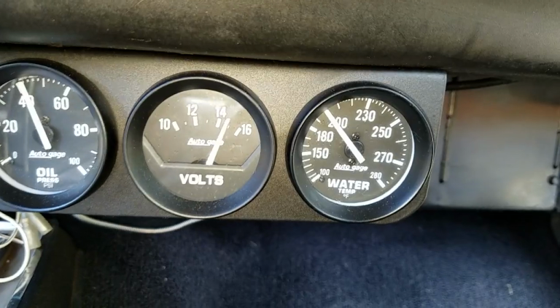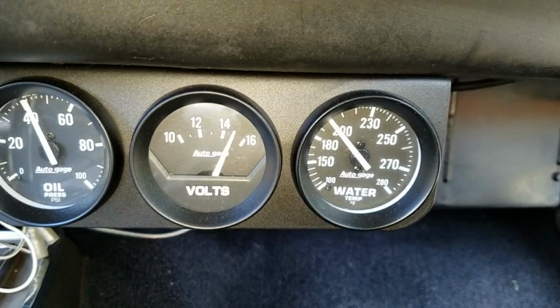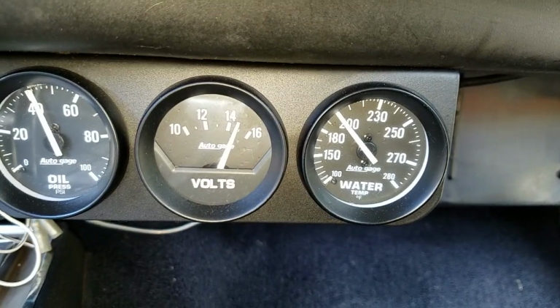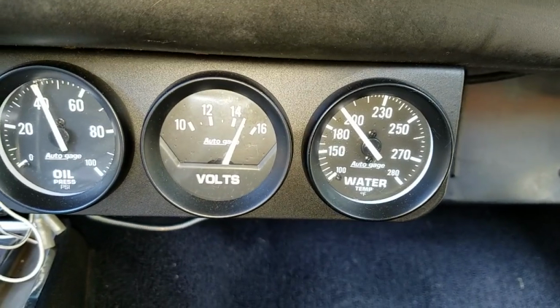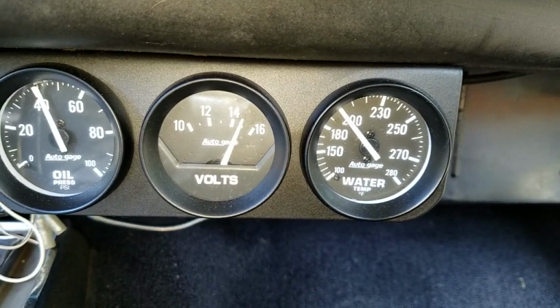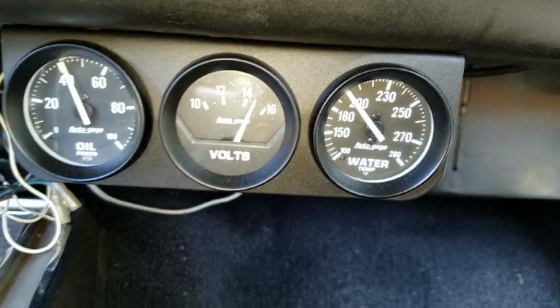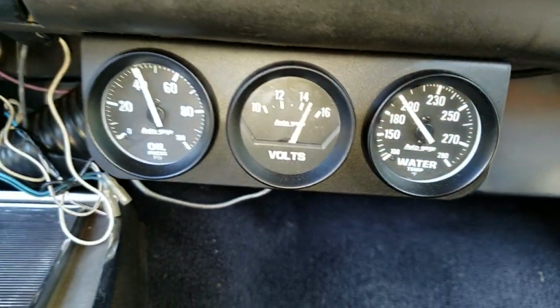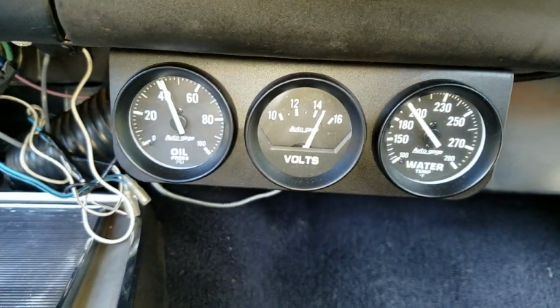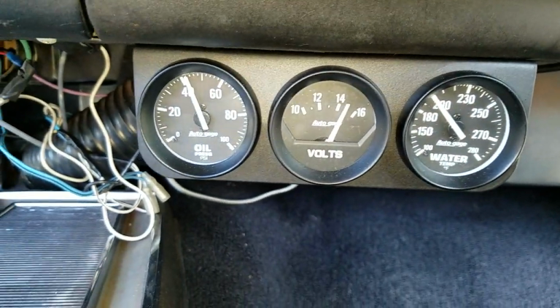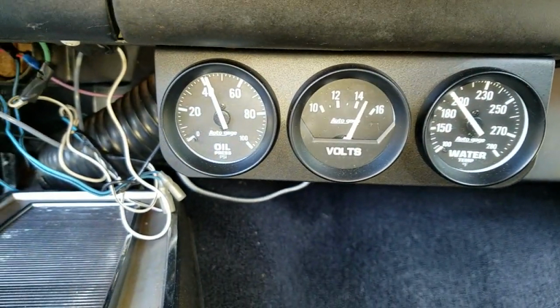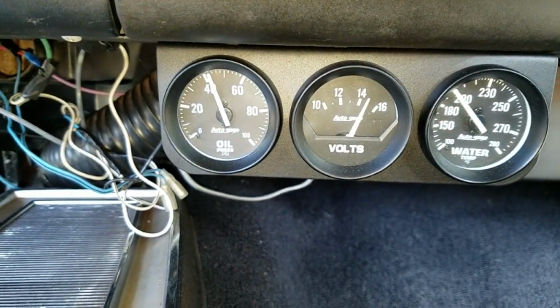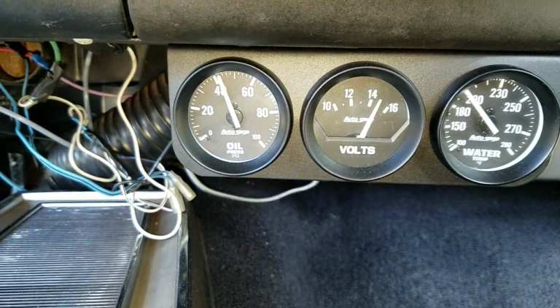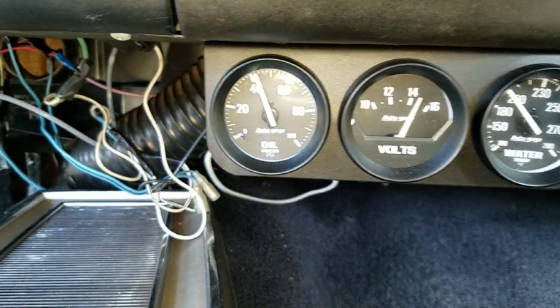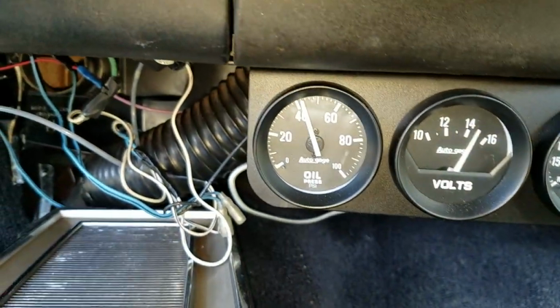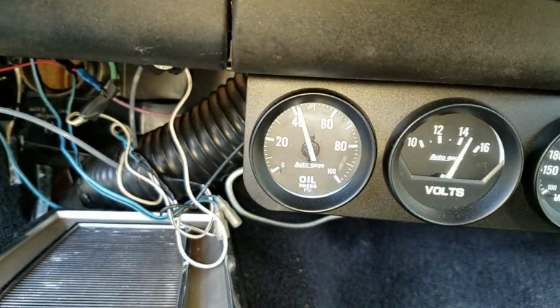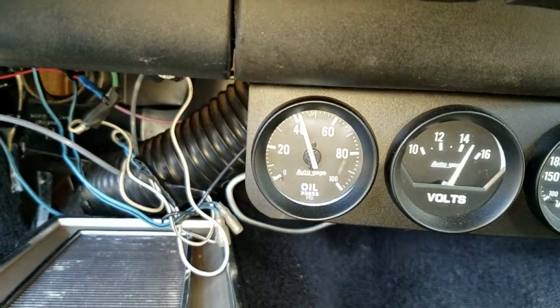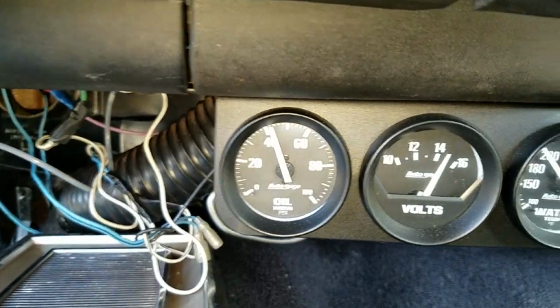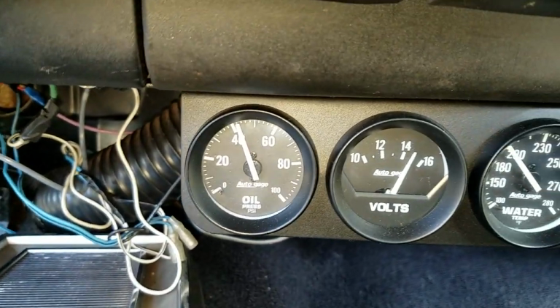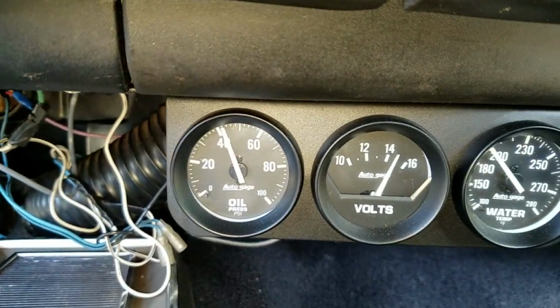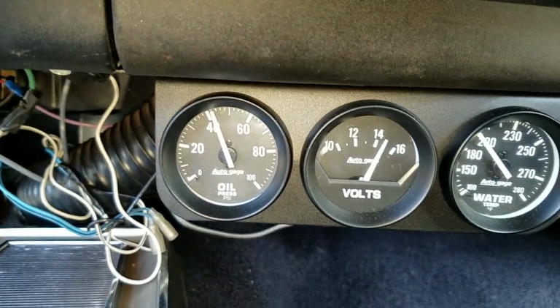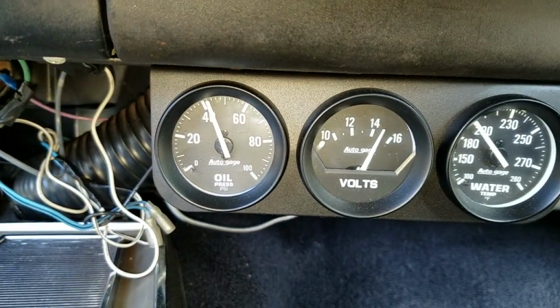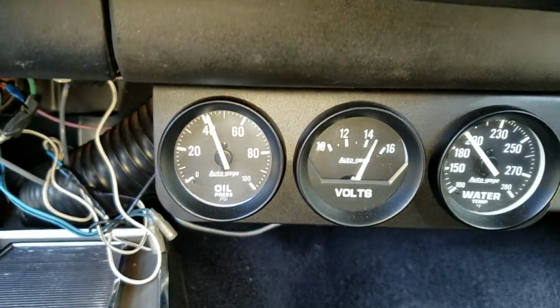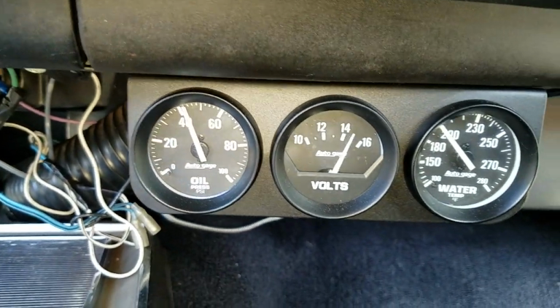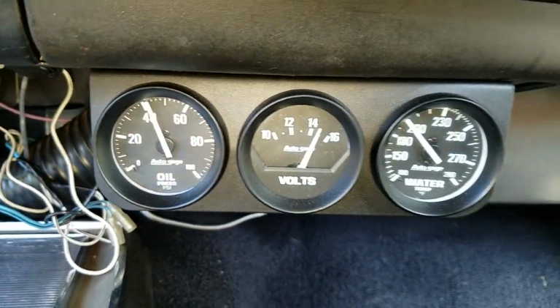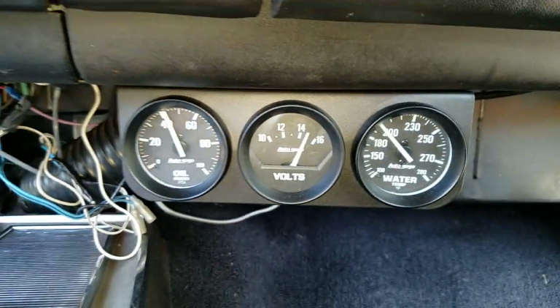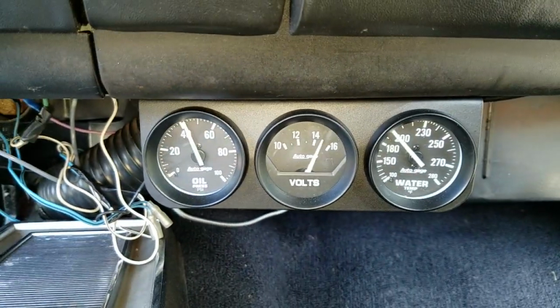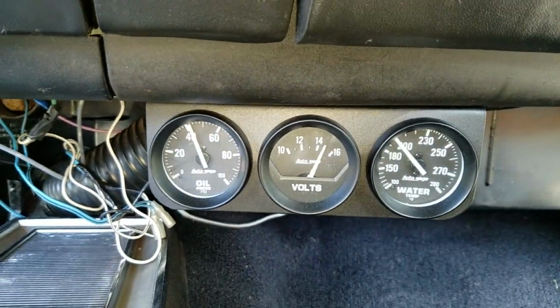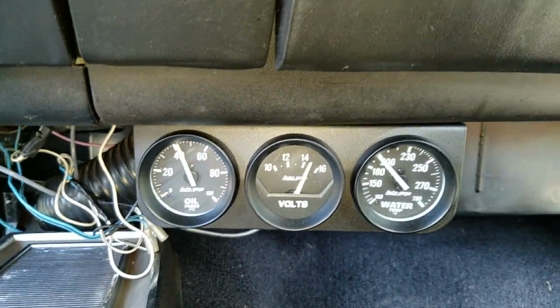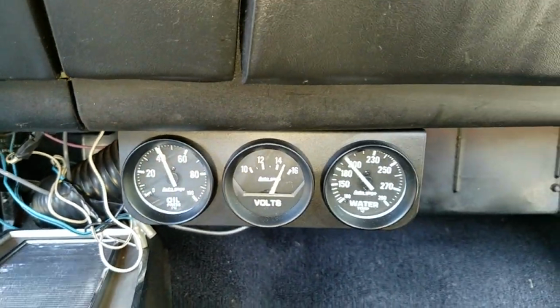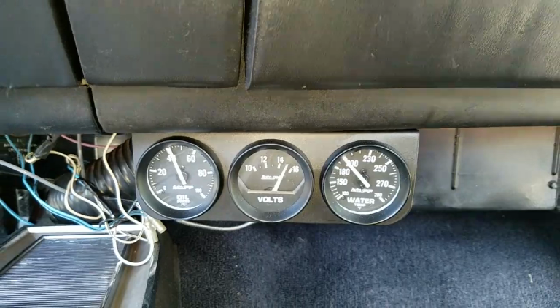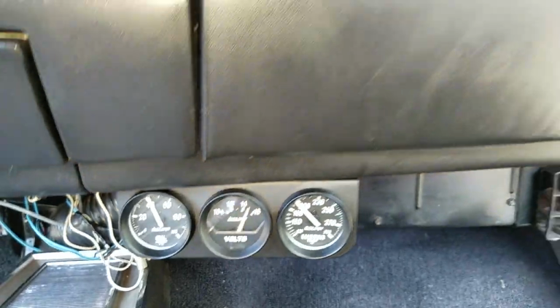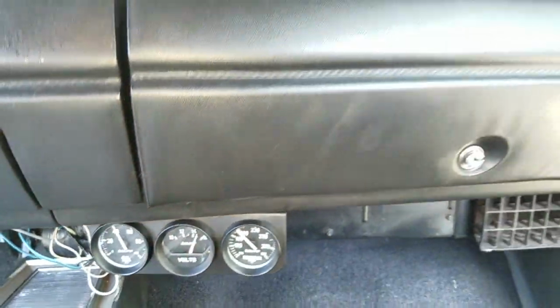Idling at 200 degrees on the gauge, and just over 40 pounds of warm oil pressure. Engine's holding up good — engine's running good.